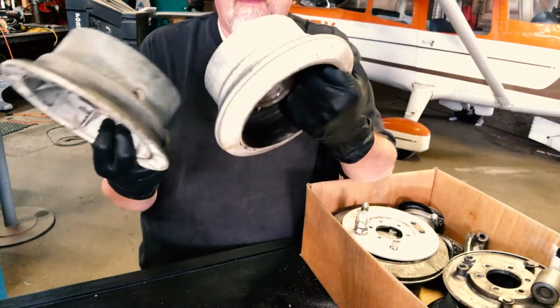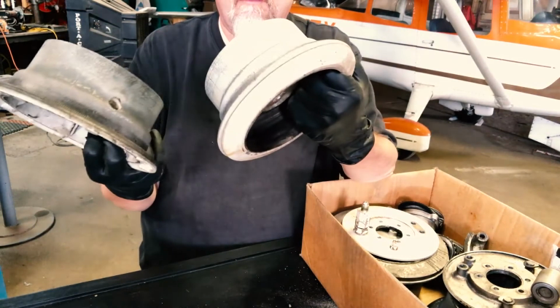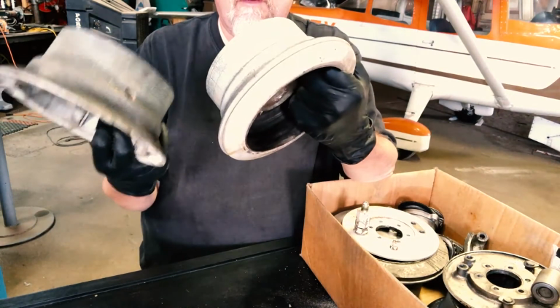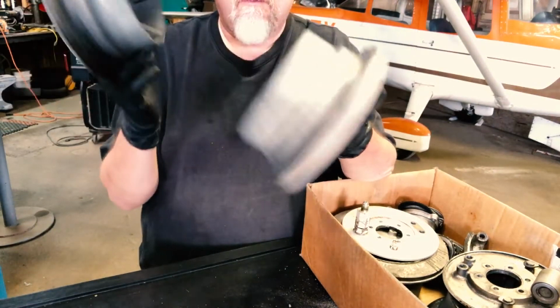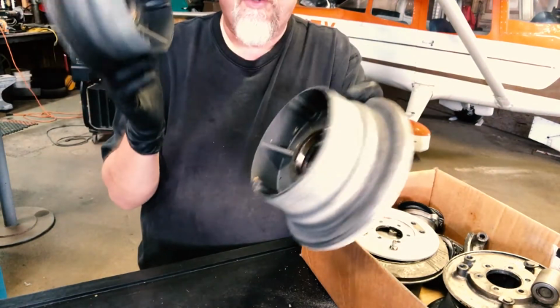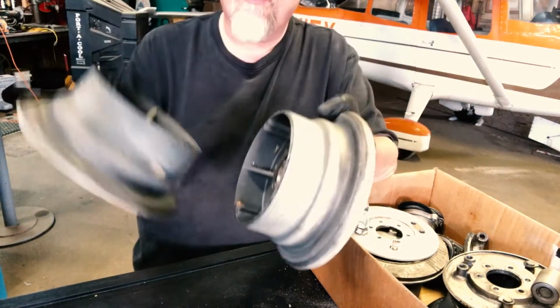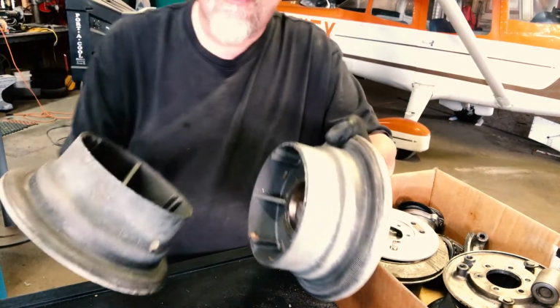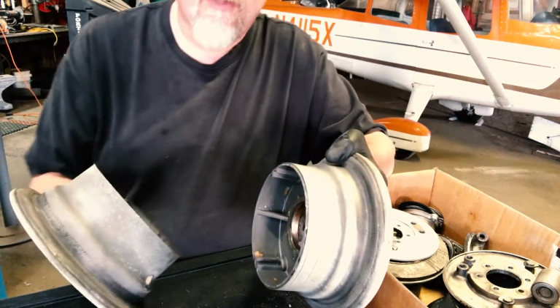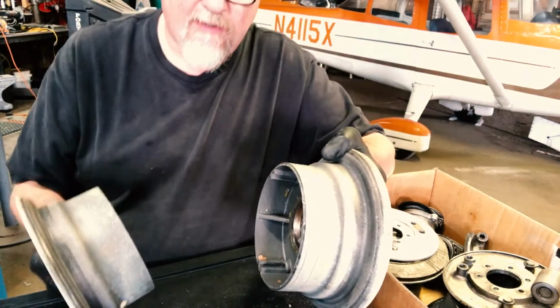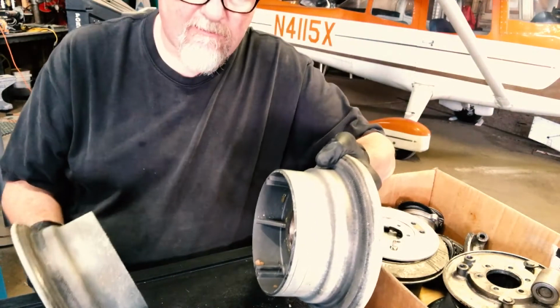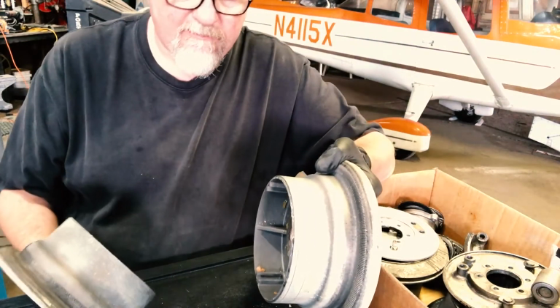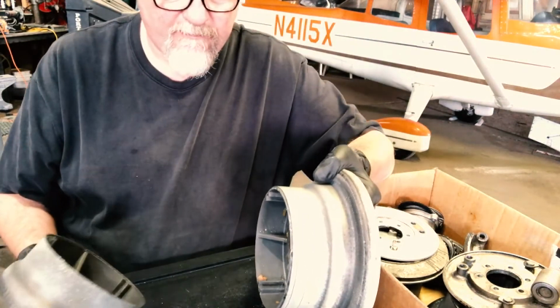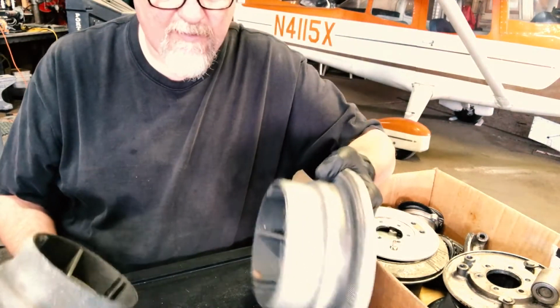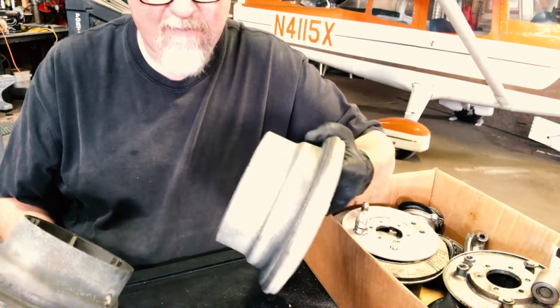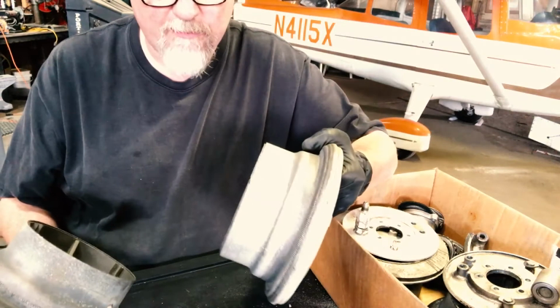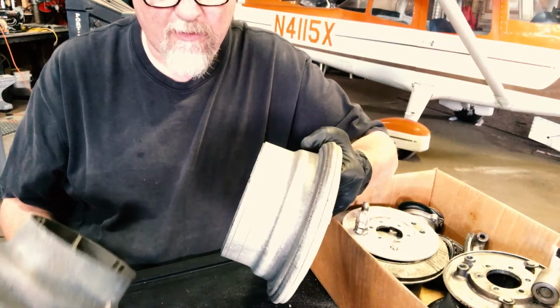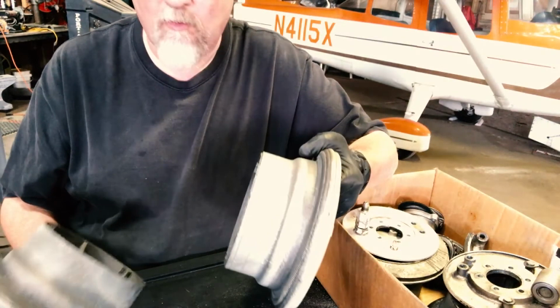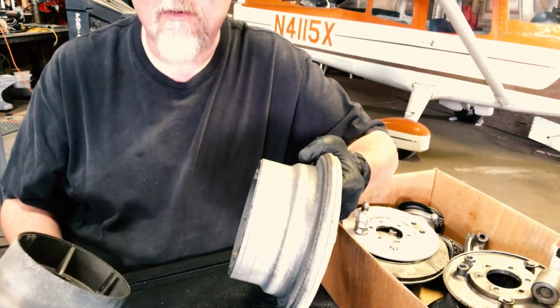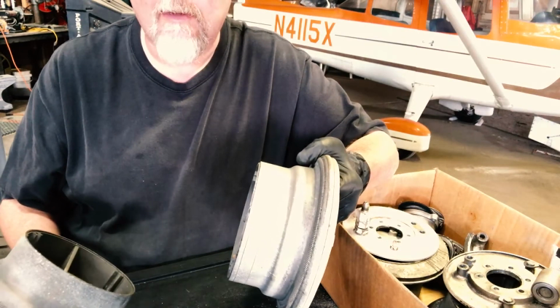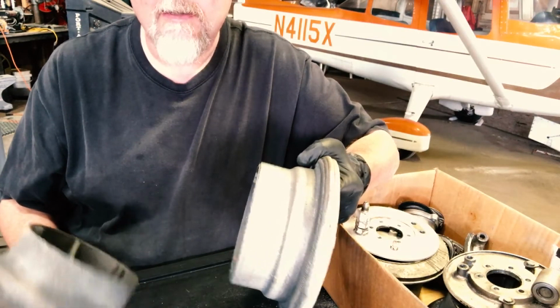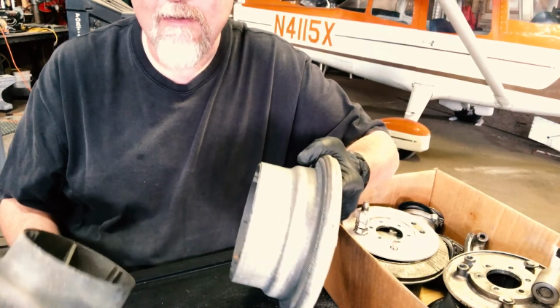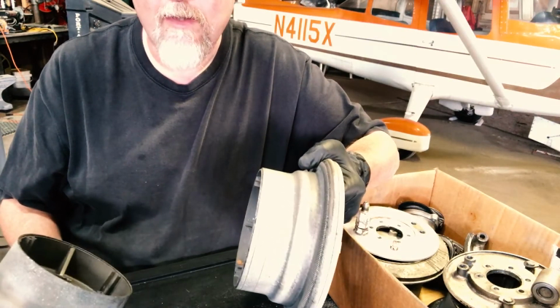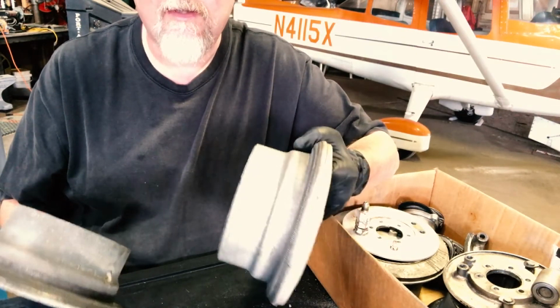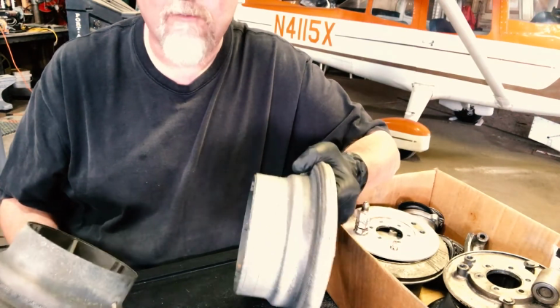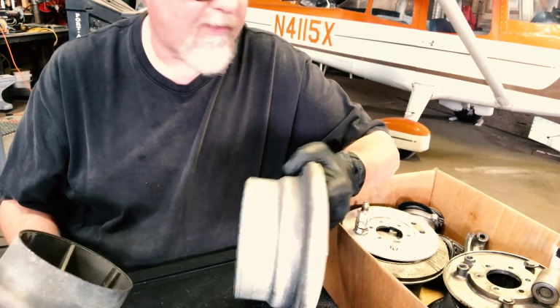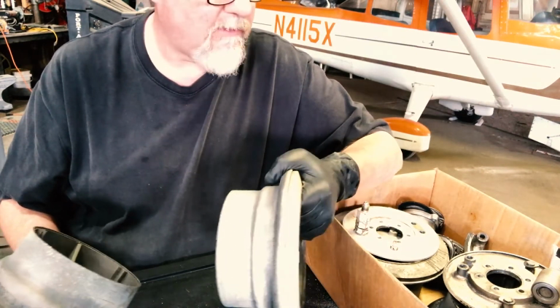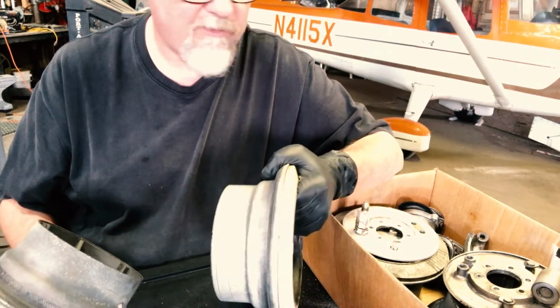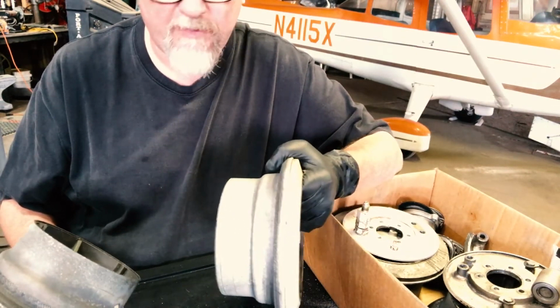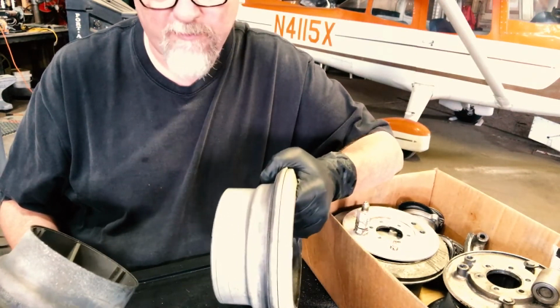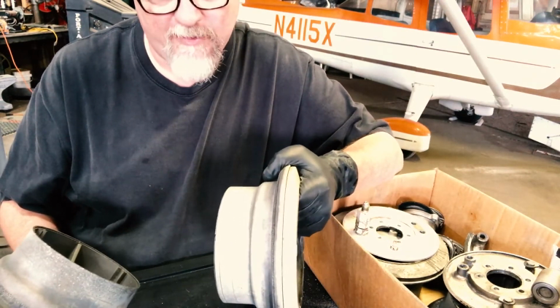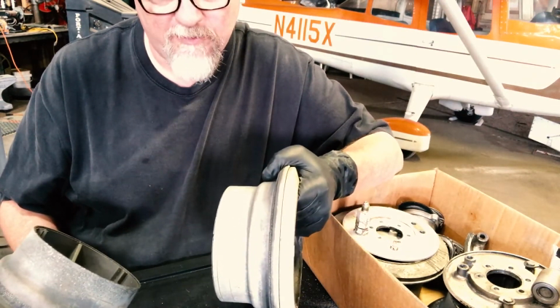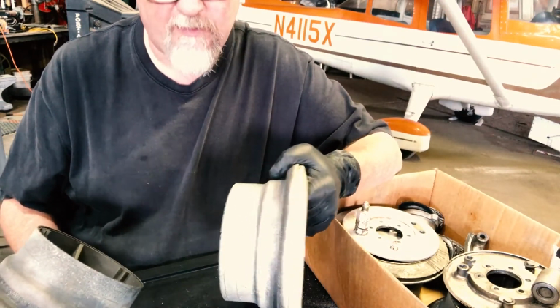Whenever you're changing a tire and you have these apart, always look for cracks. Clean them well and look for cracks — you'd be surprised what you find.